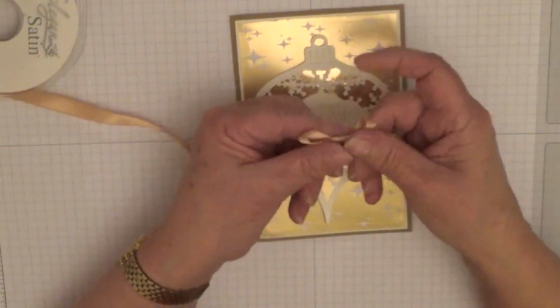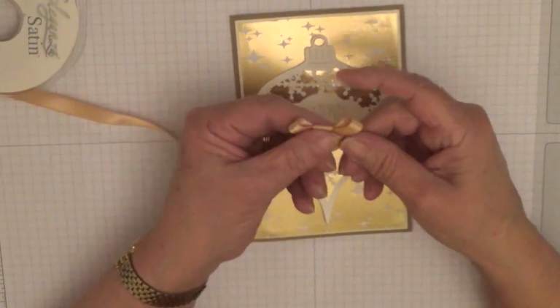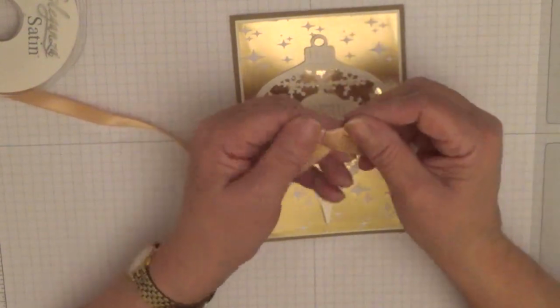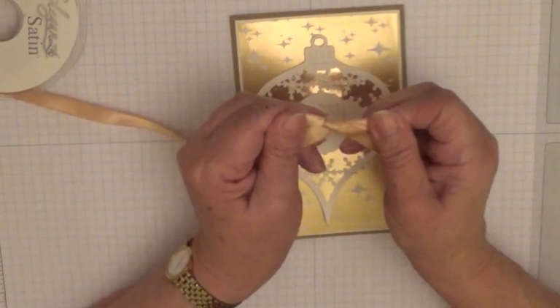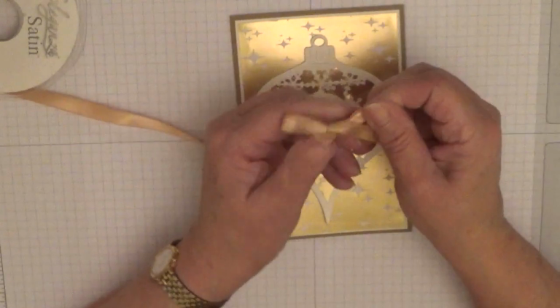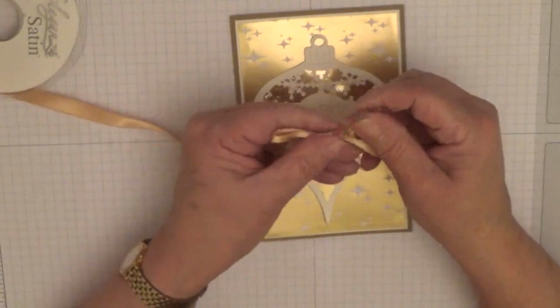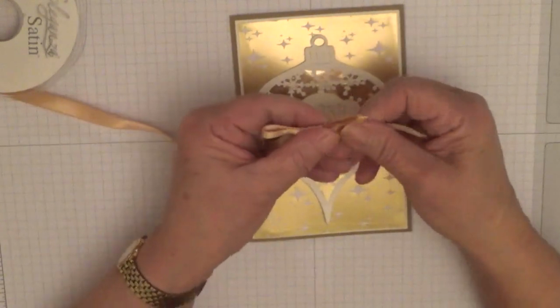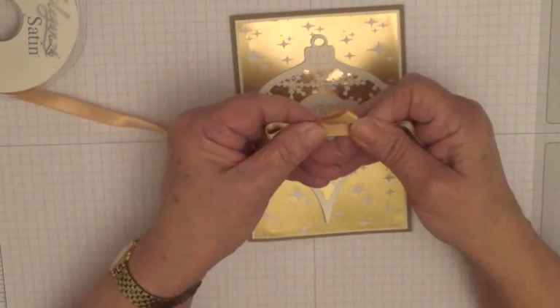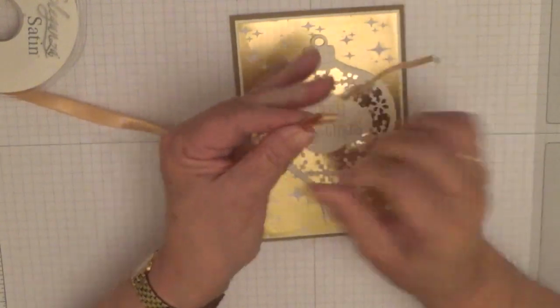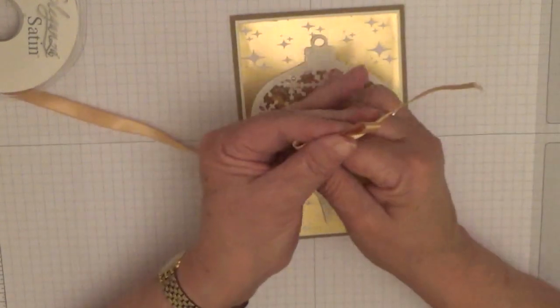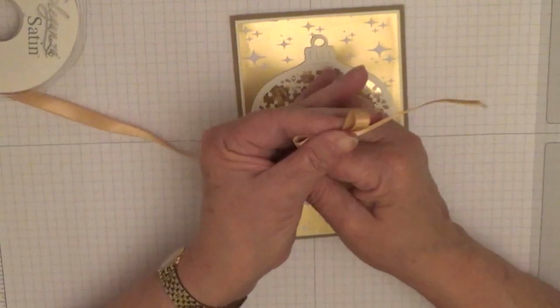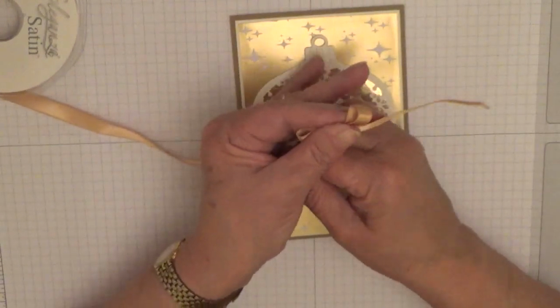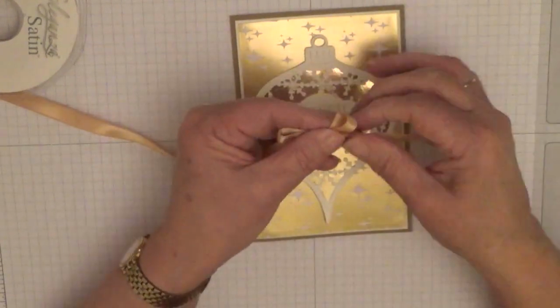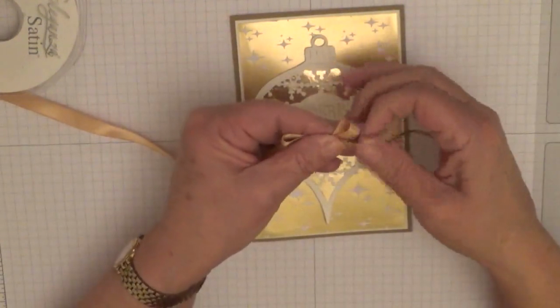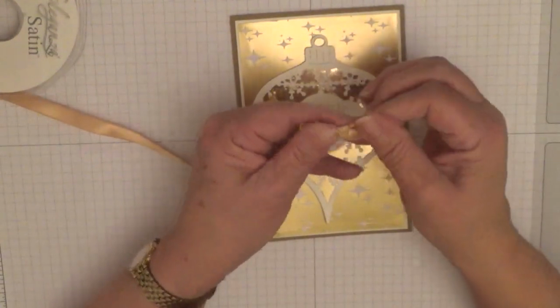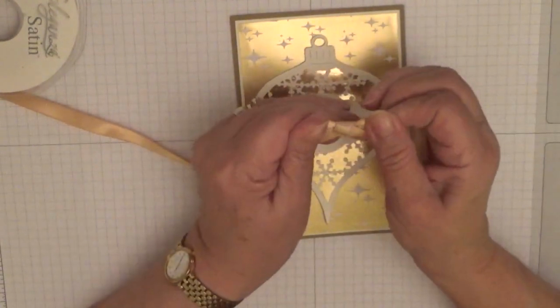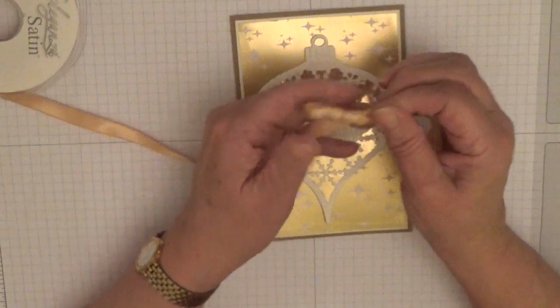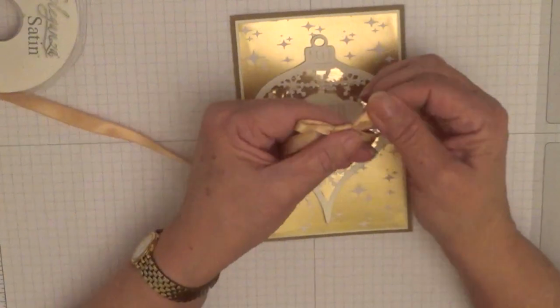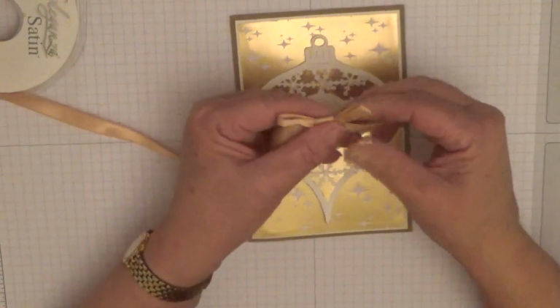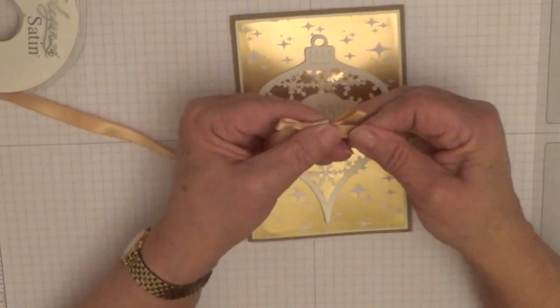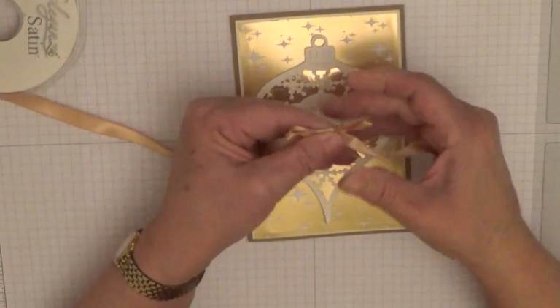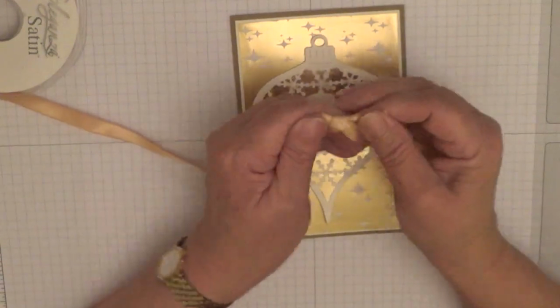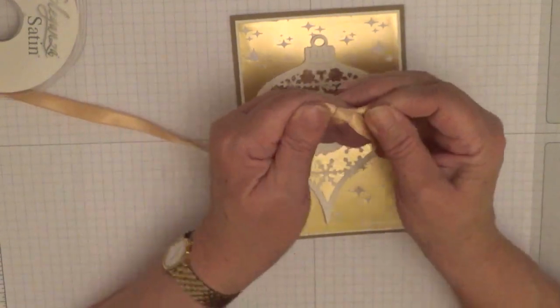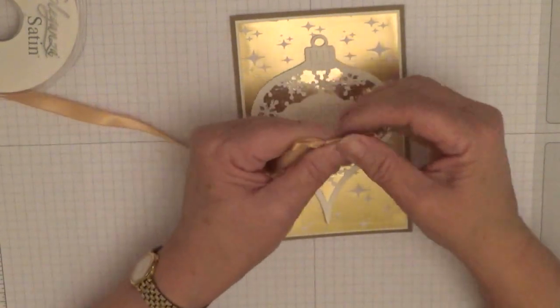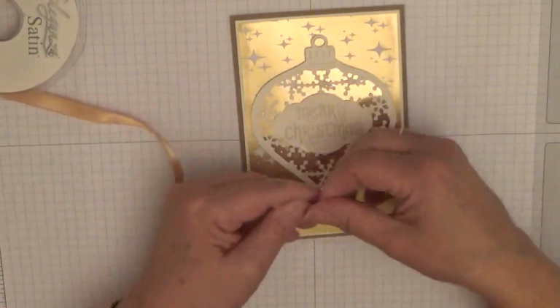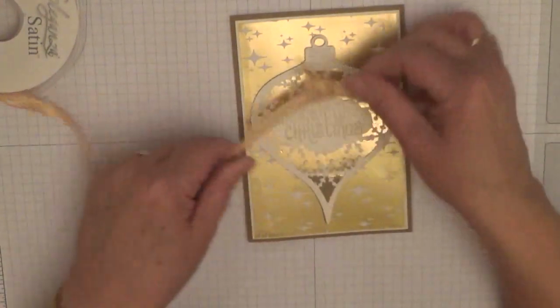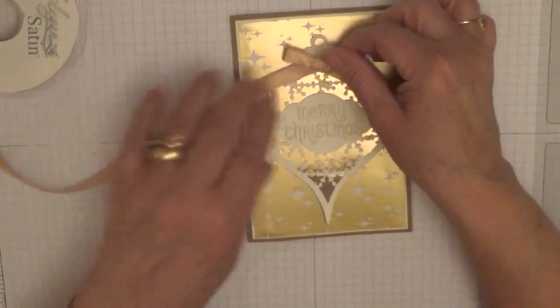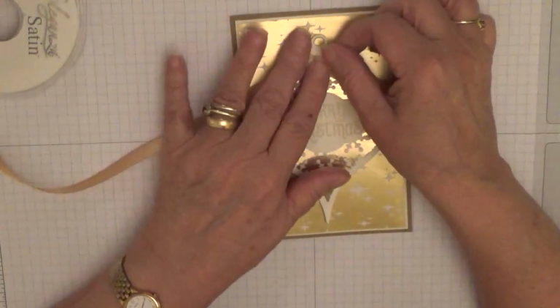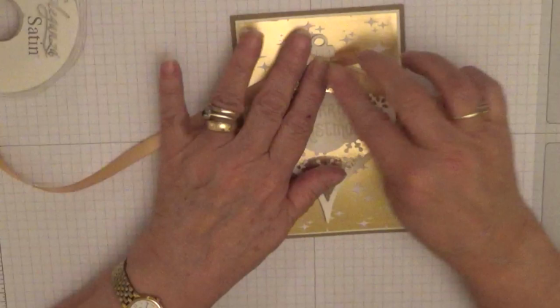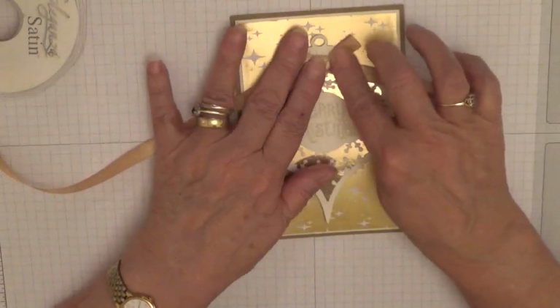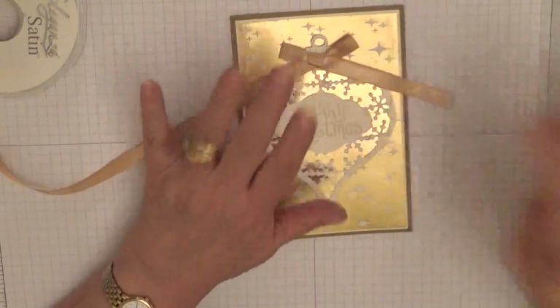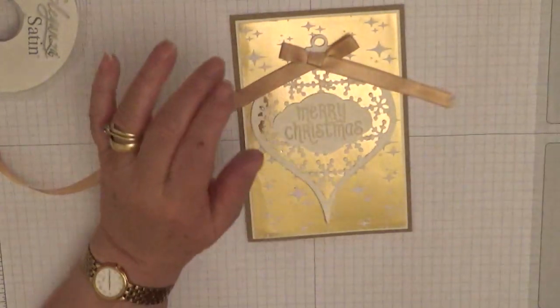Pull it right down — doesn't need to be a big bow. That should do nicely and we're just going to place that there.